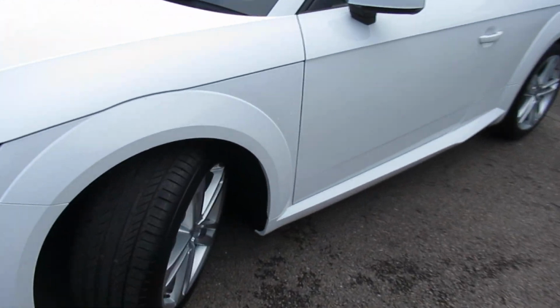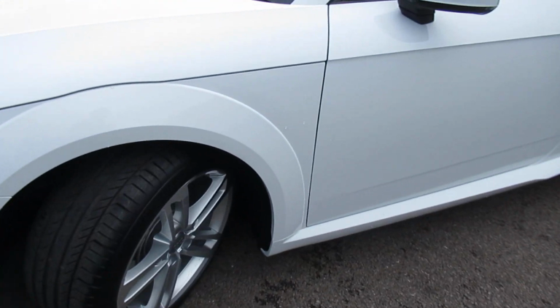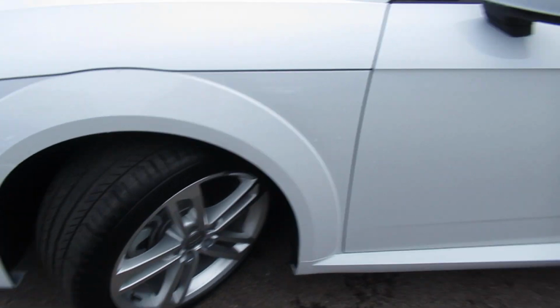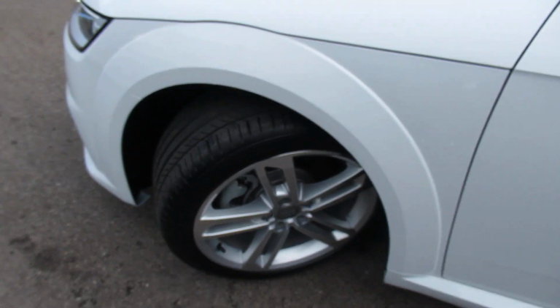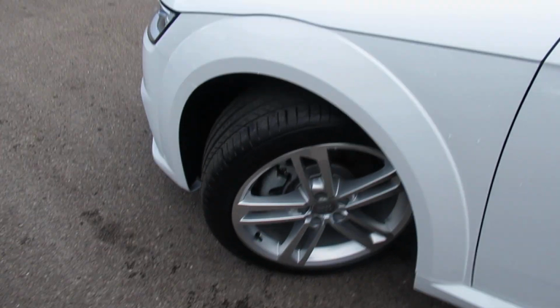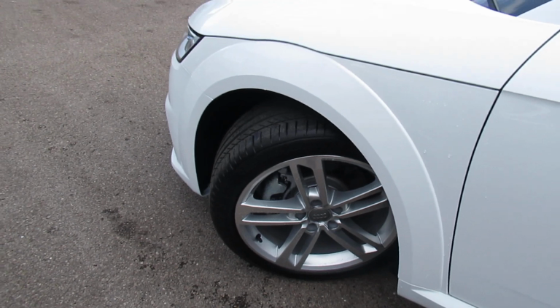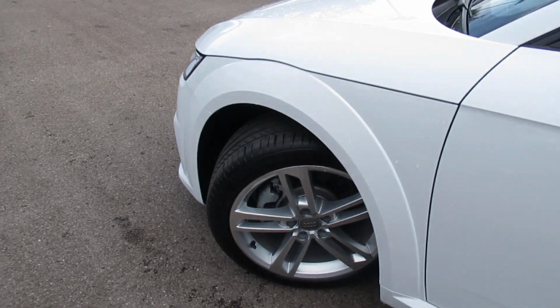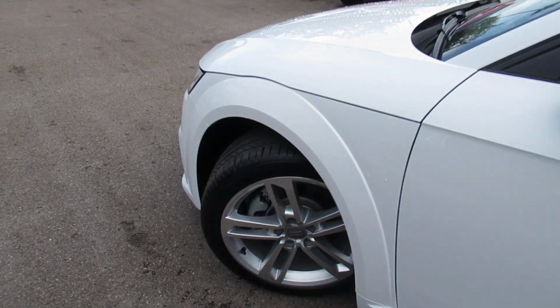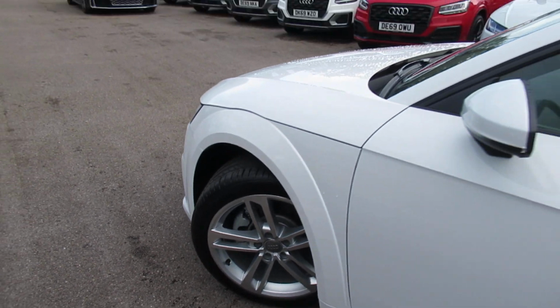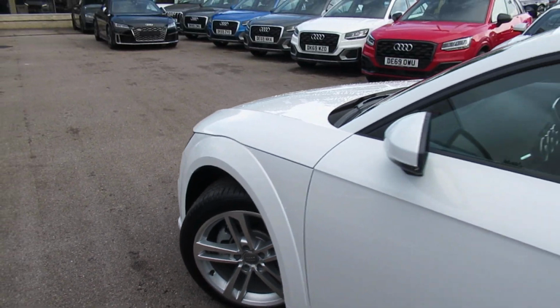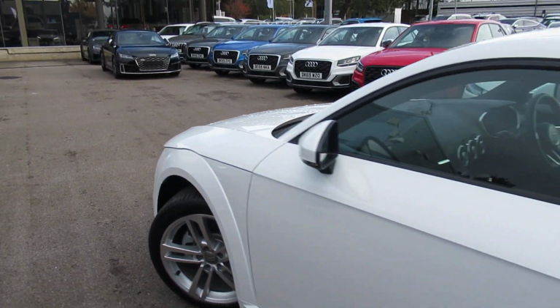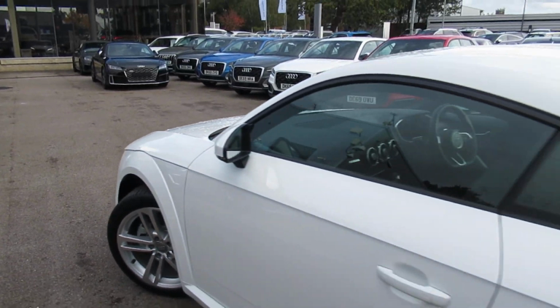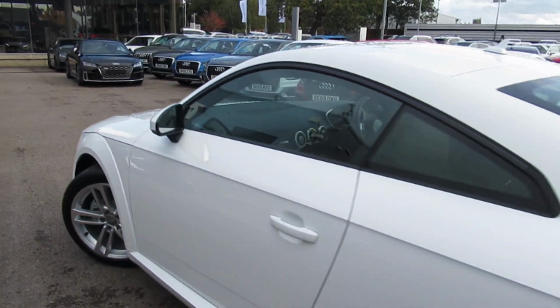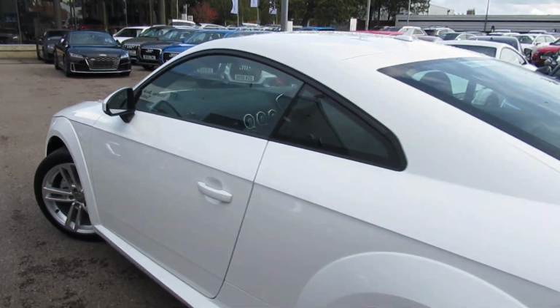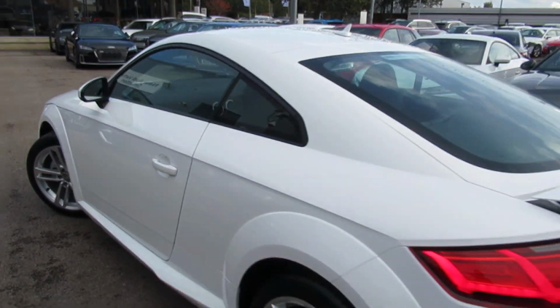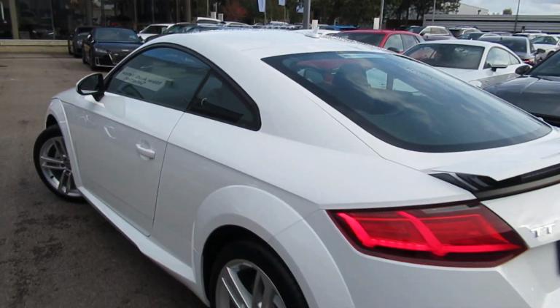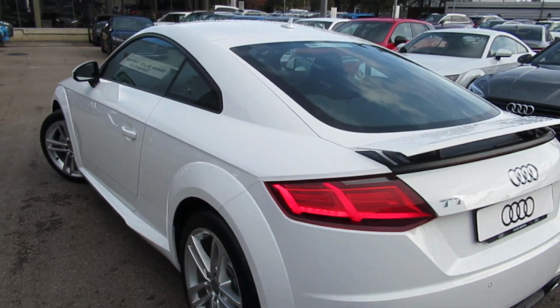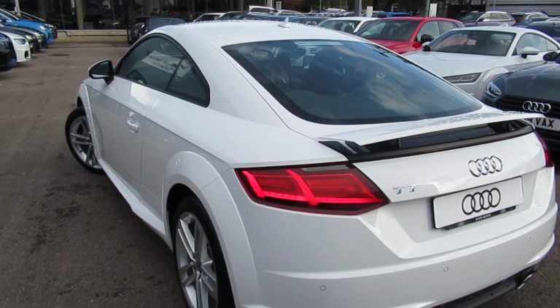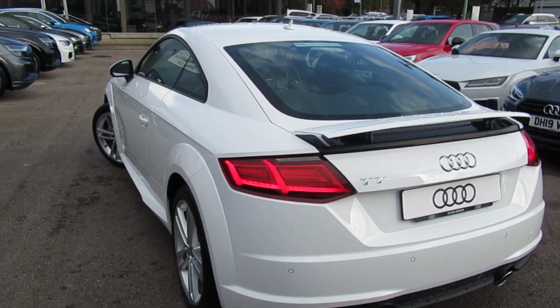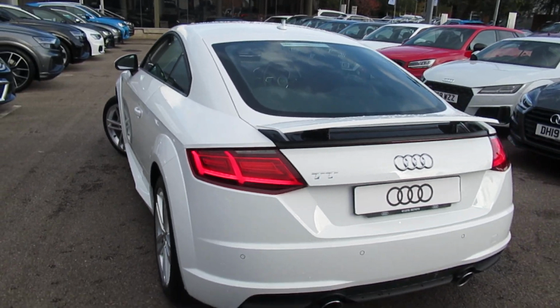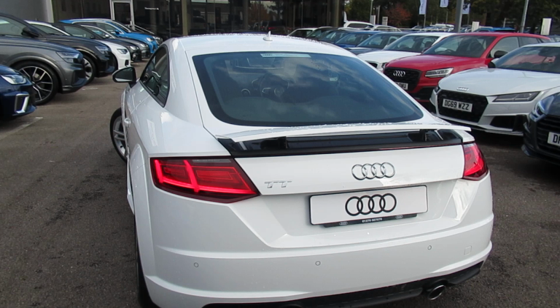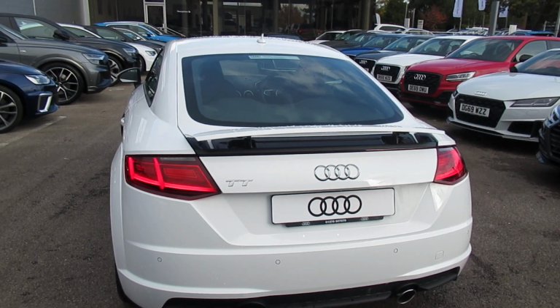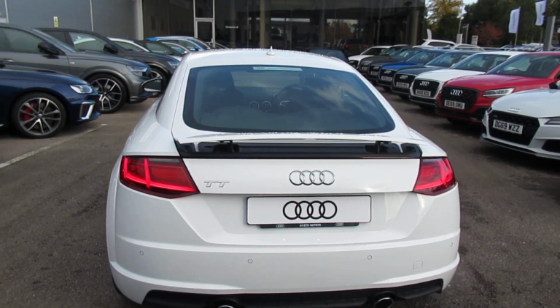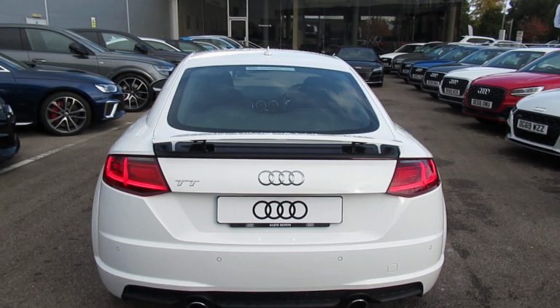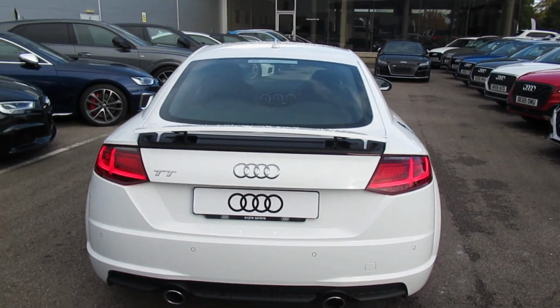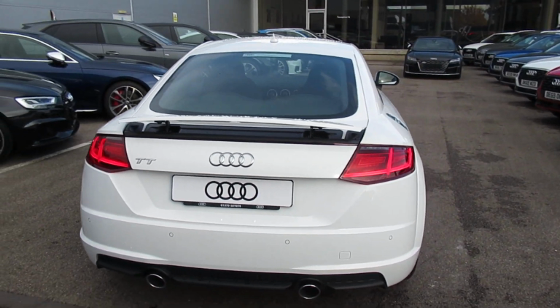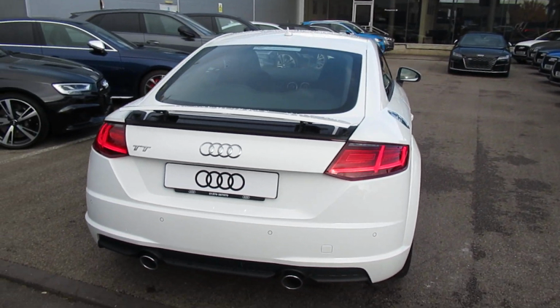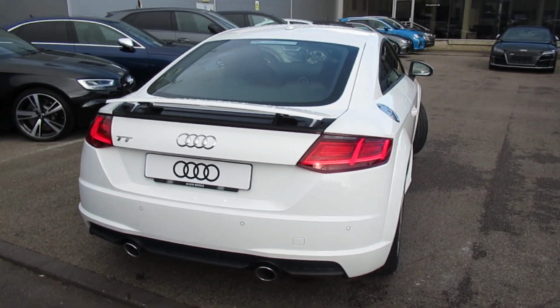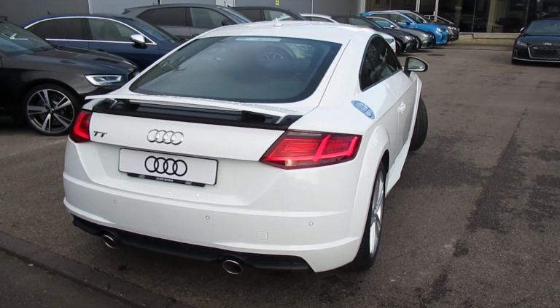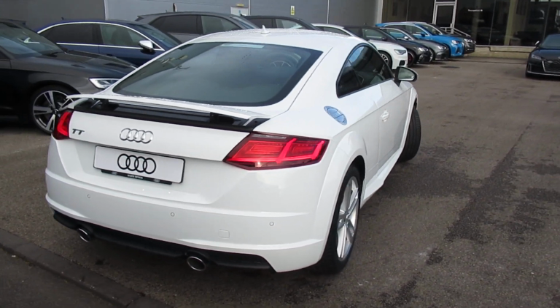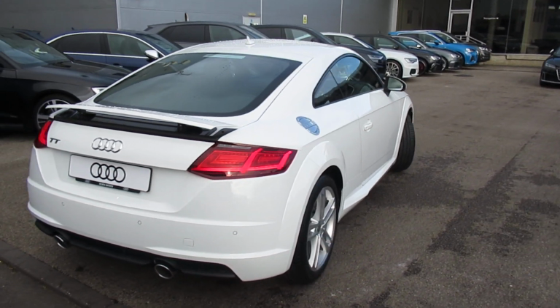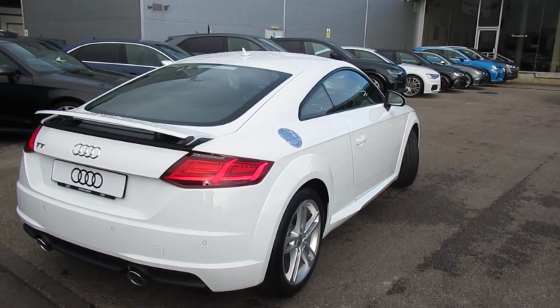Moving around to the side of the vehicle, we have the 18-inch twin-spot design on the wheels. LED rear lights with electric retractable rear parking sensors and the twin chrome exhaust.